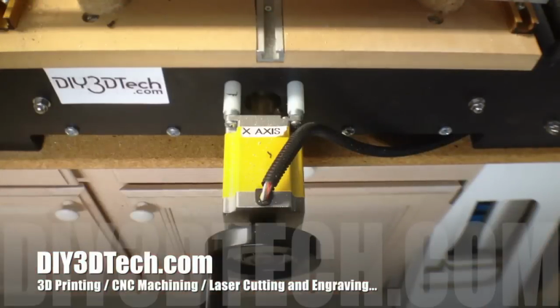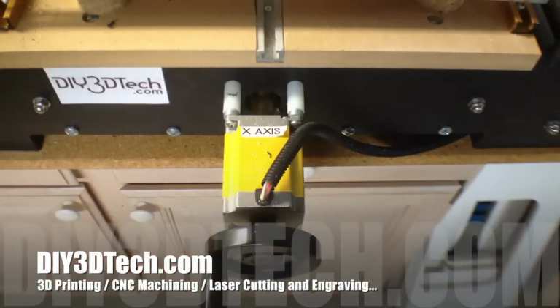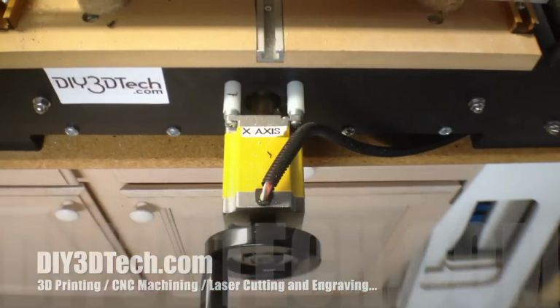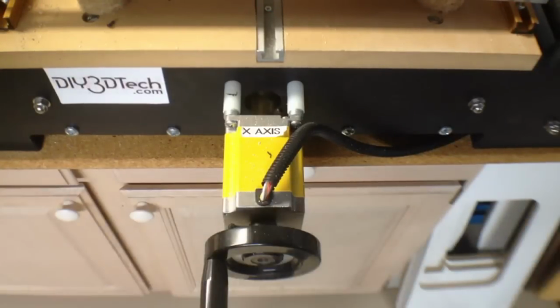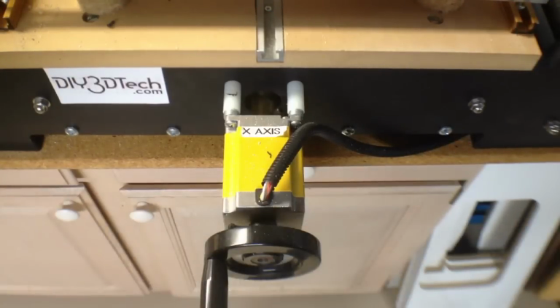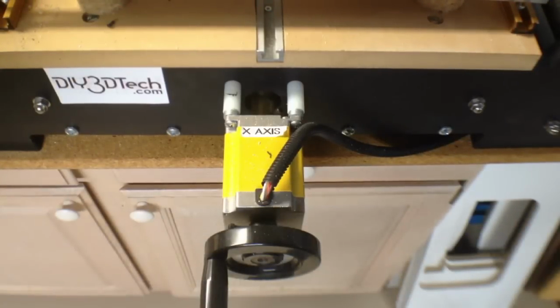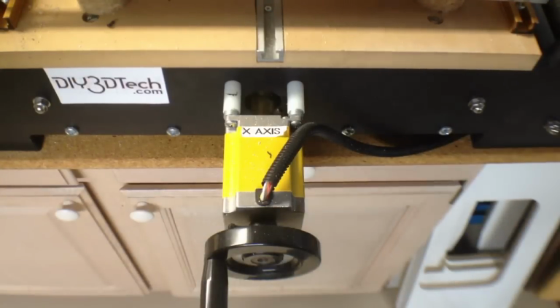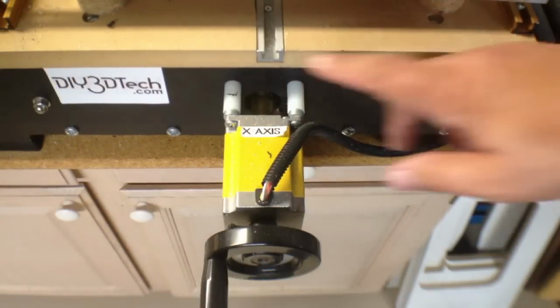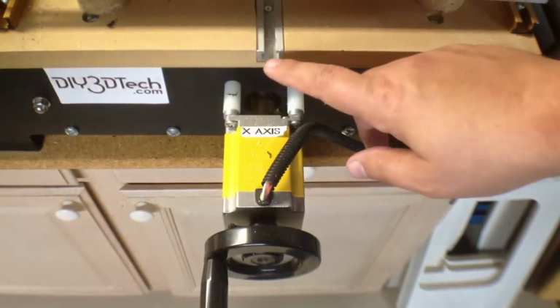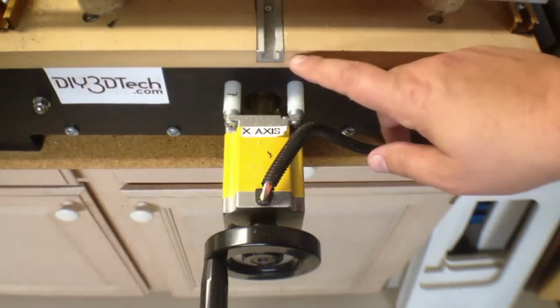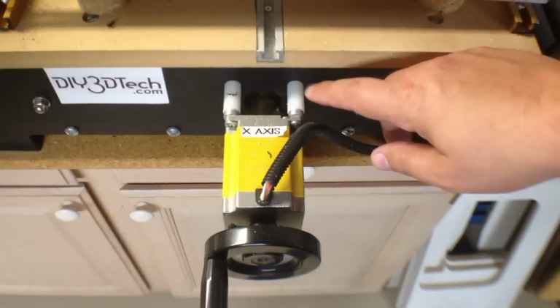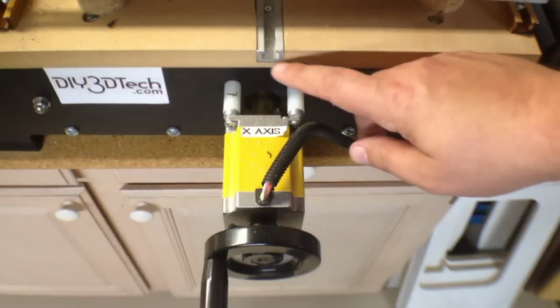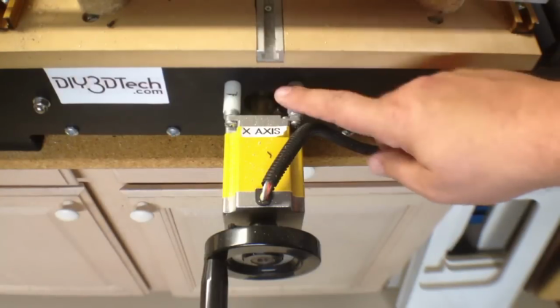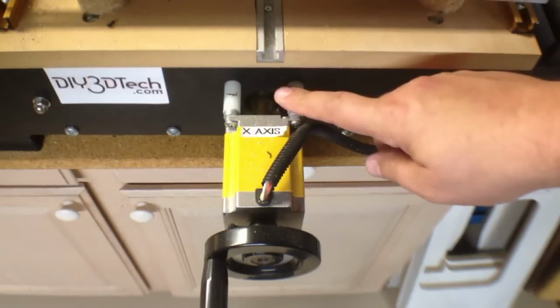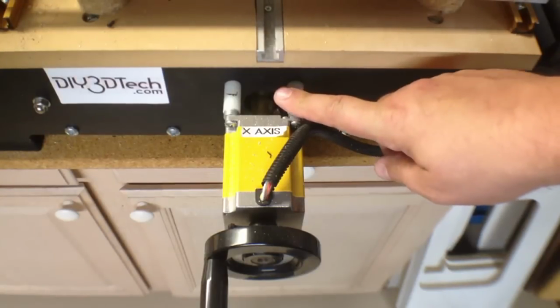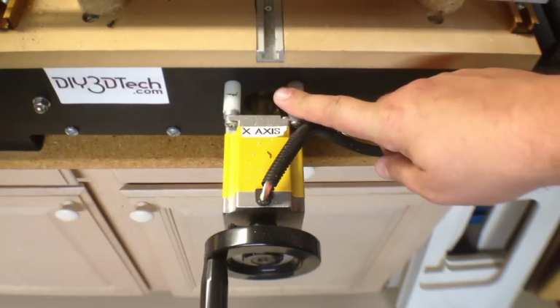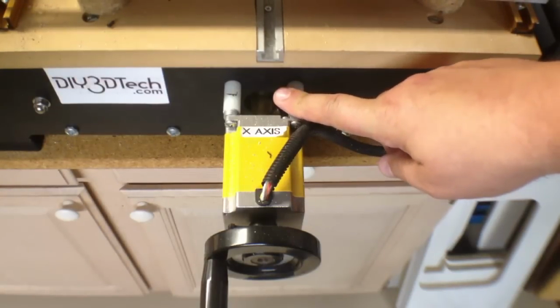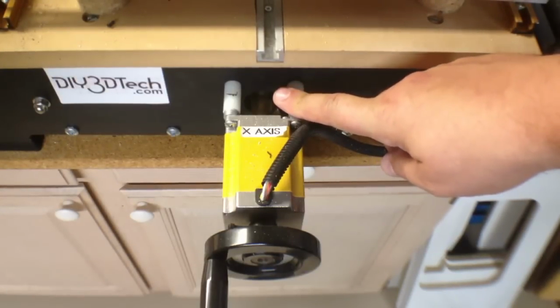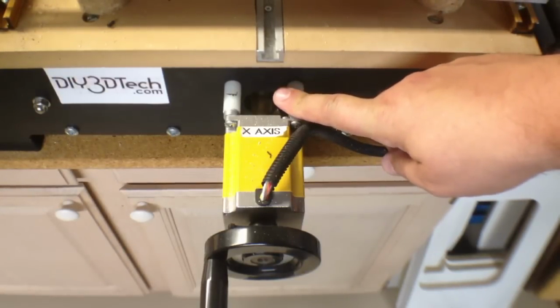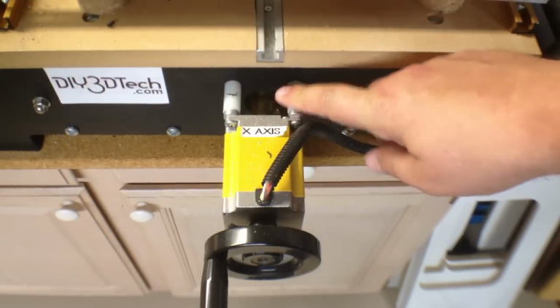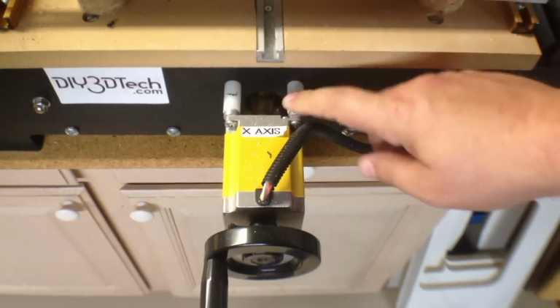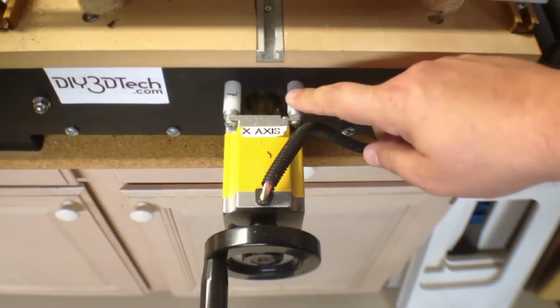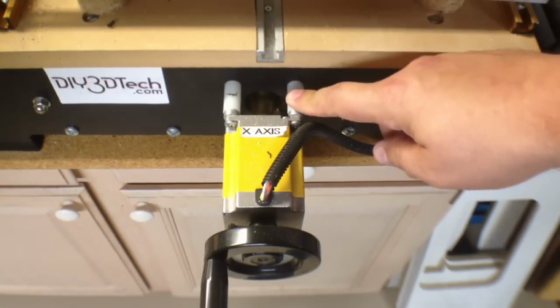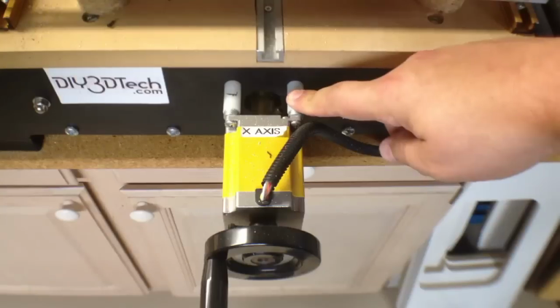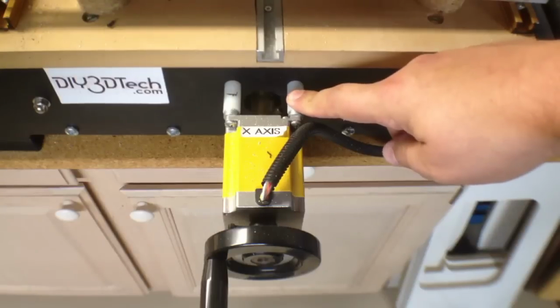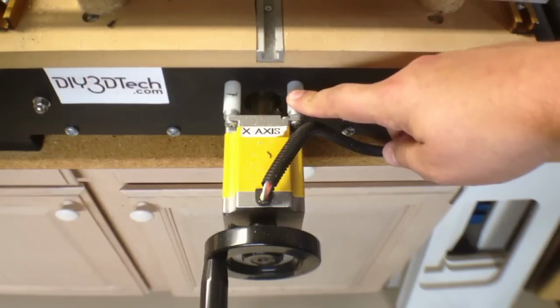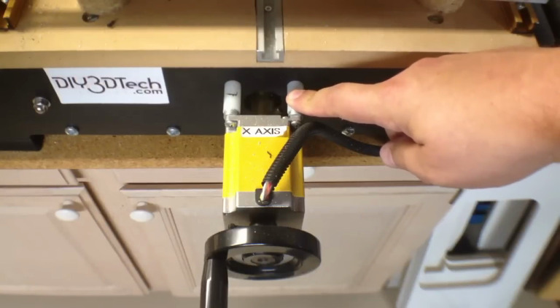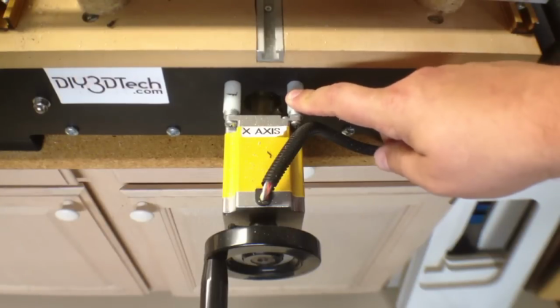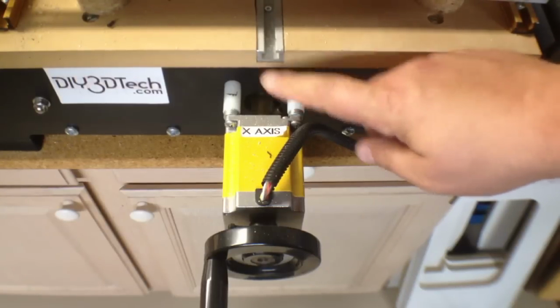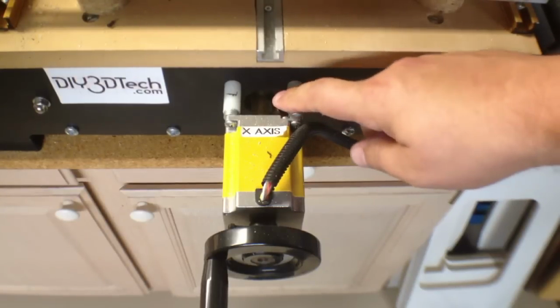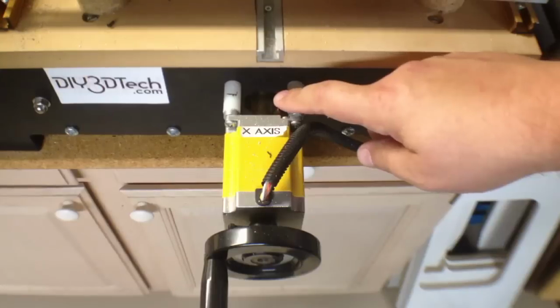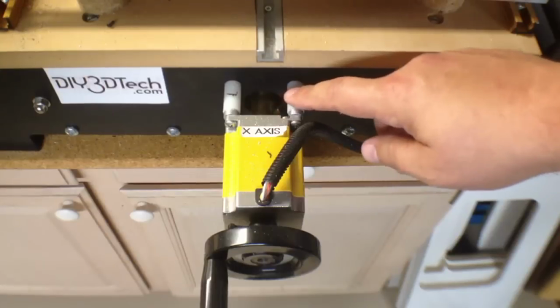Welcome to this edition of DIY3Dtech.com. In this episode, we're going to look at replacing all of the stanchions on the Fireball, the Probiotic Fireball V90.